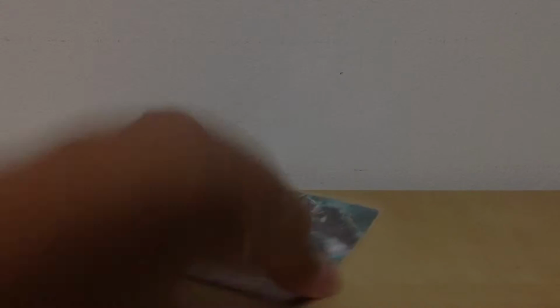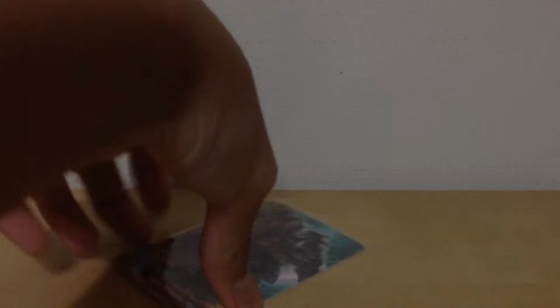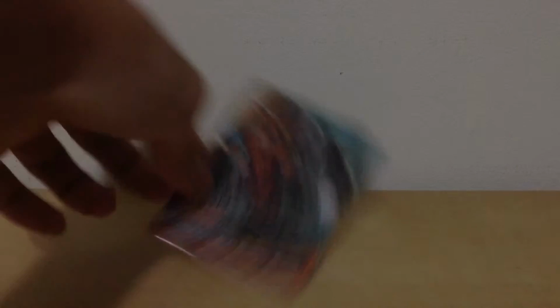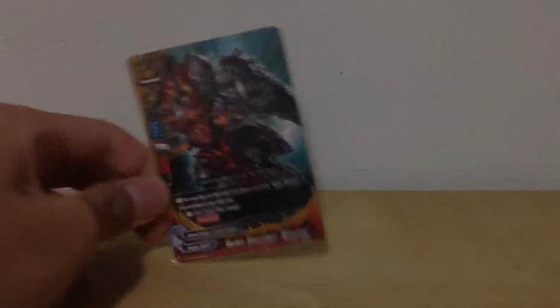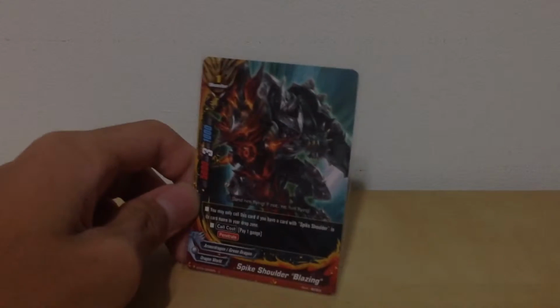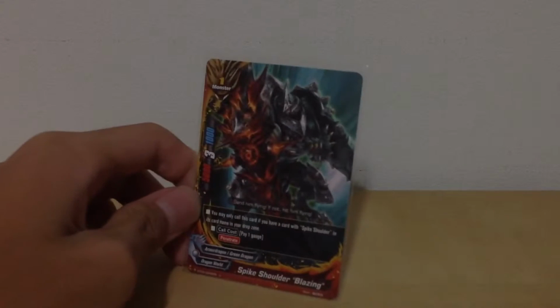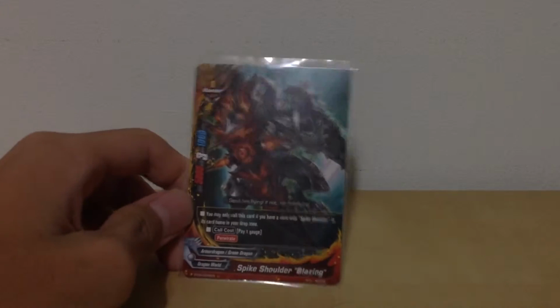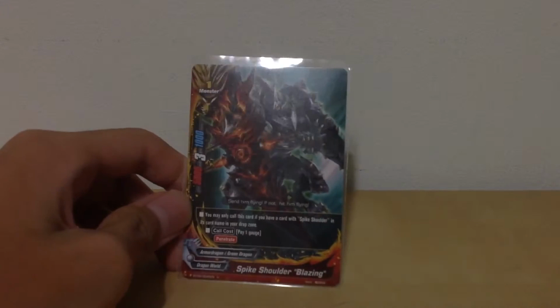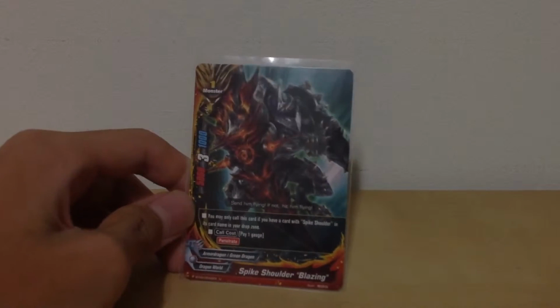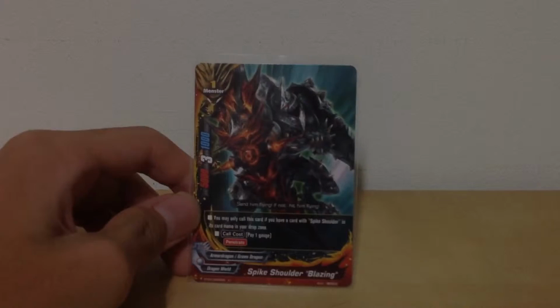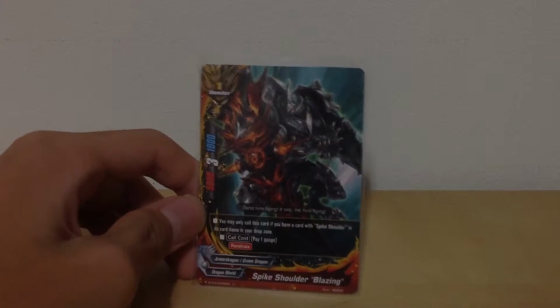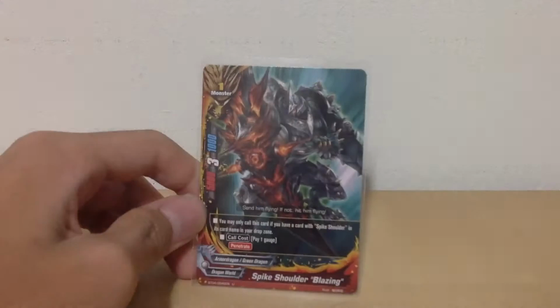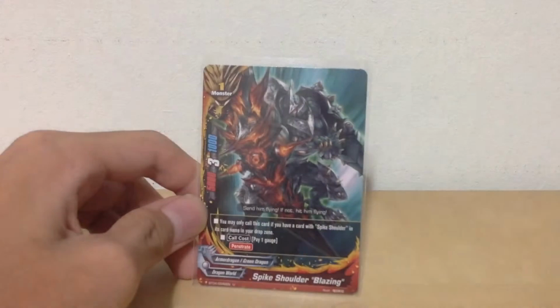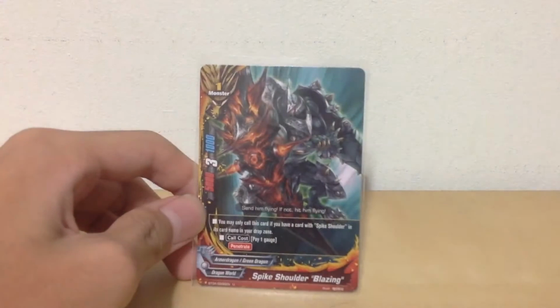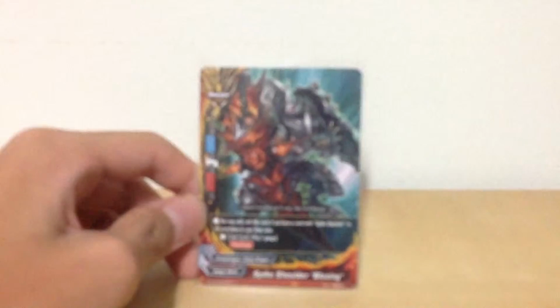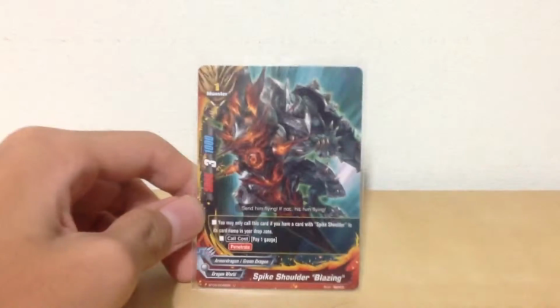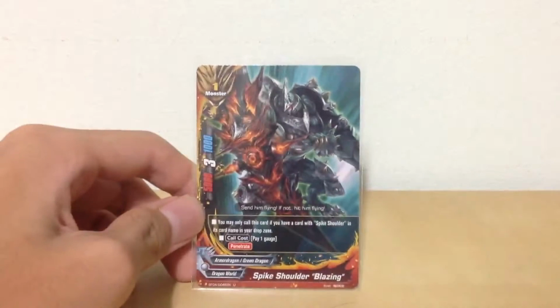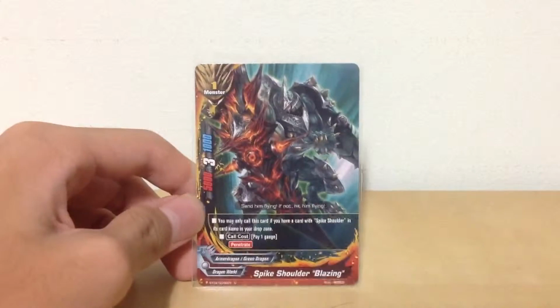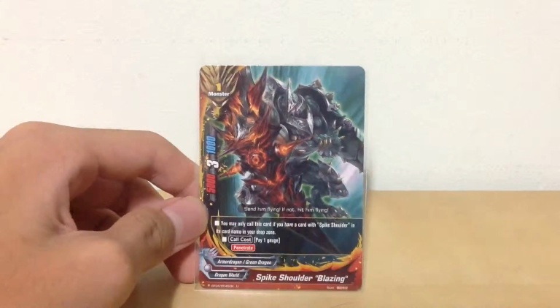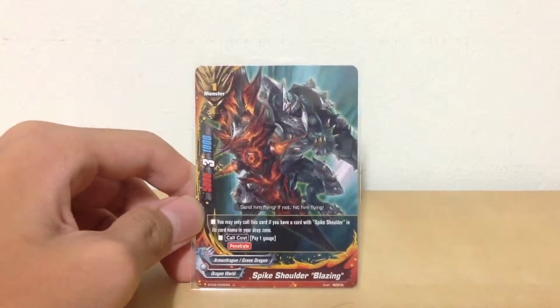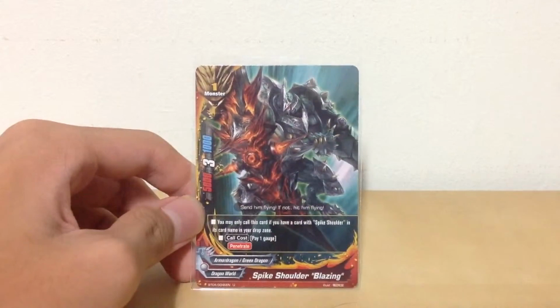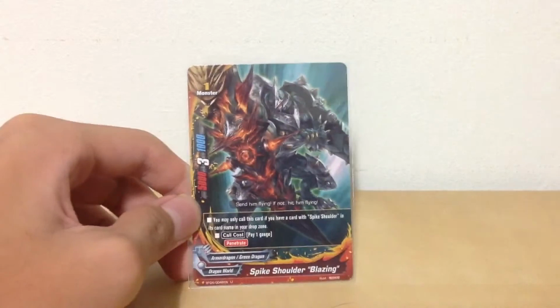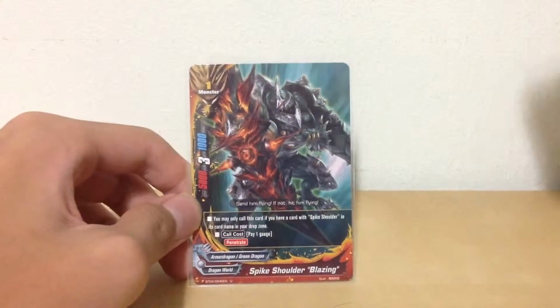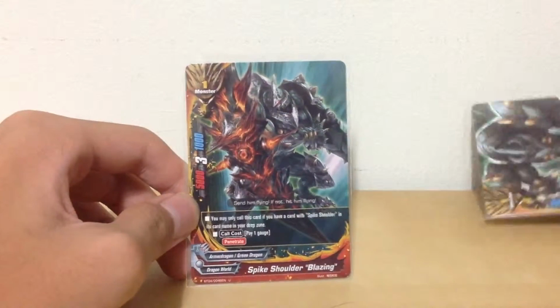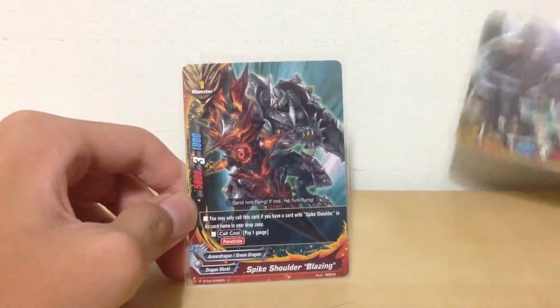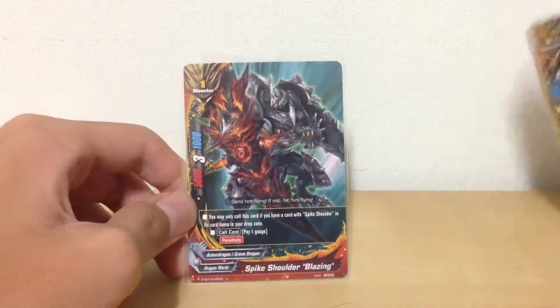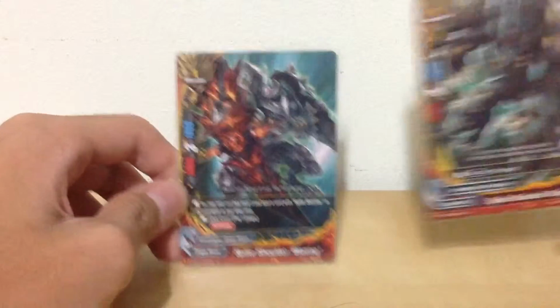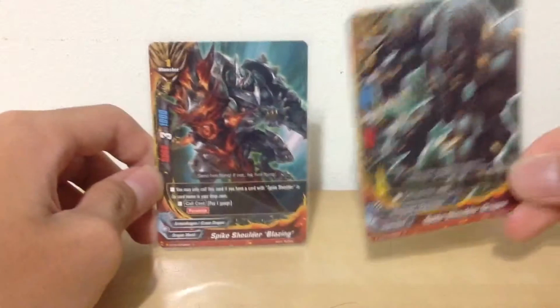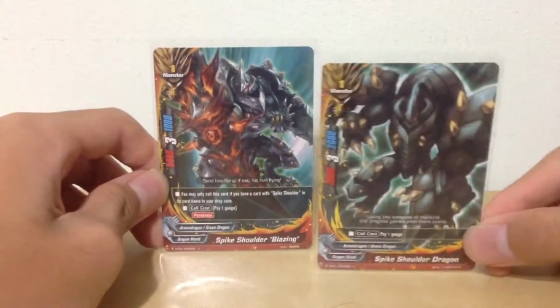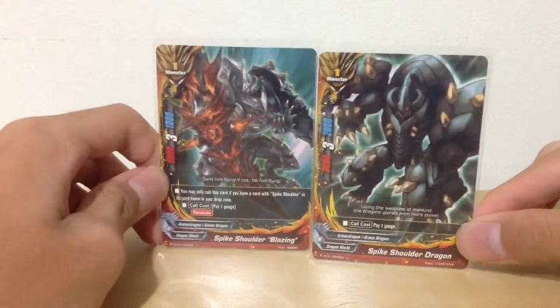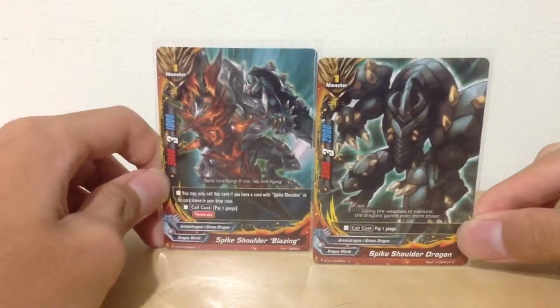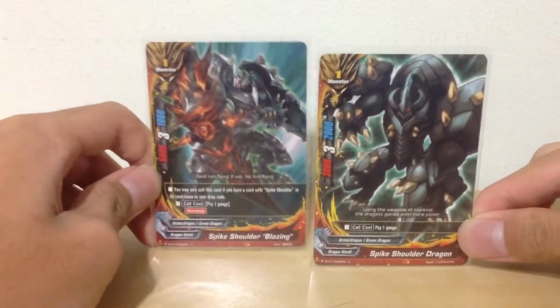So today's card would be Spike Shoulder Blazing. Basically it's the new version of Spike Shoulder Dragon.